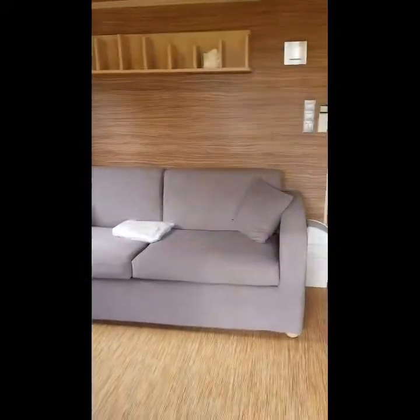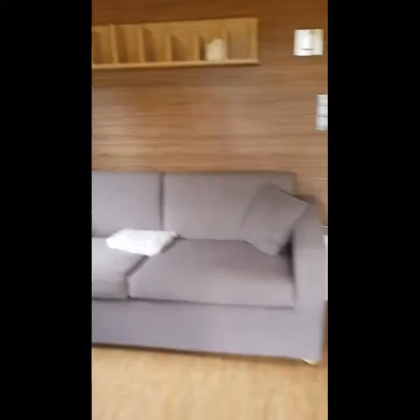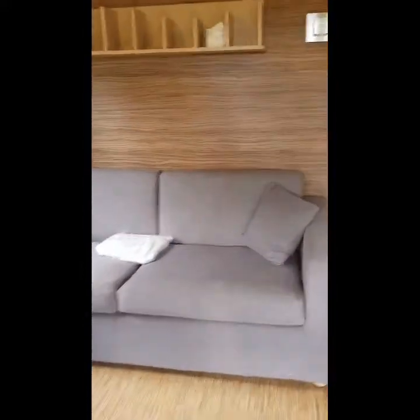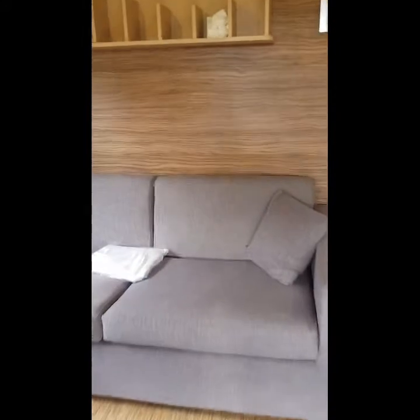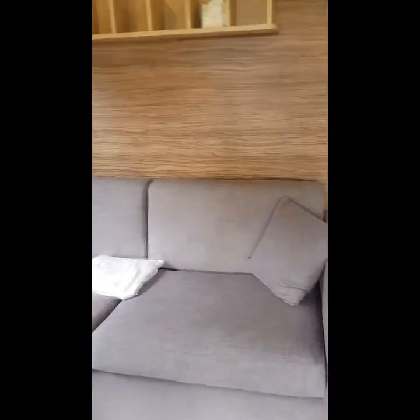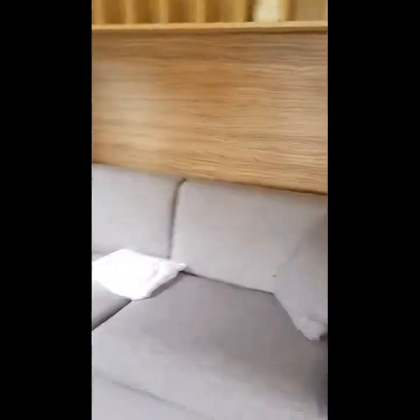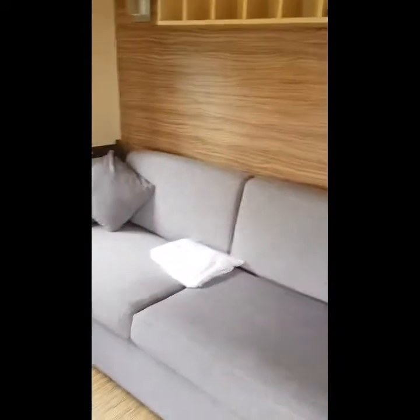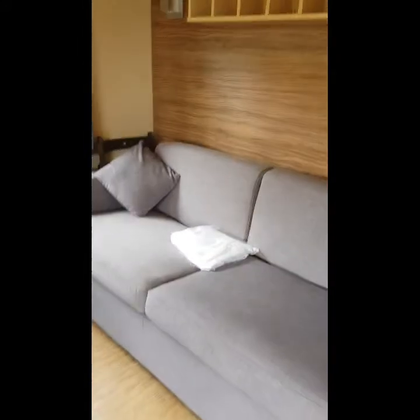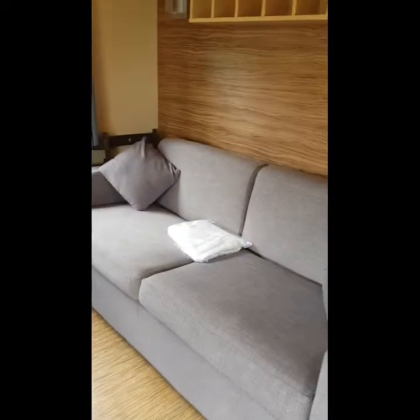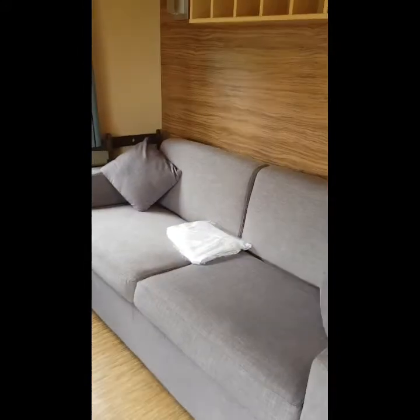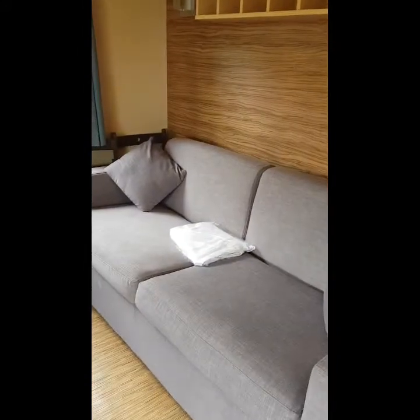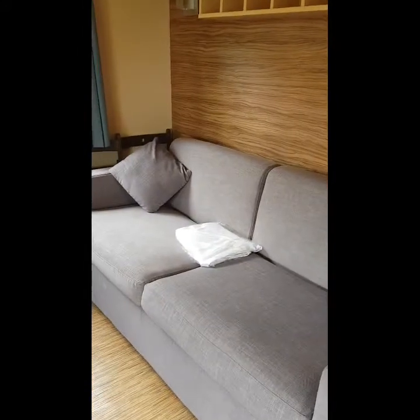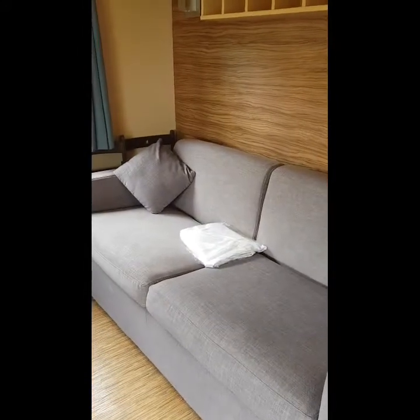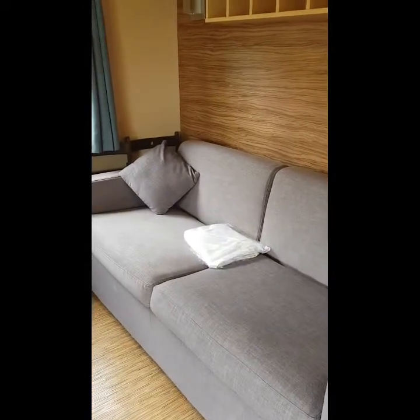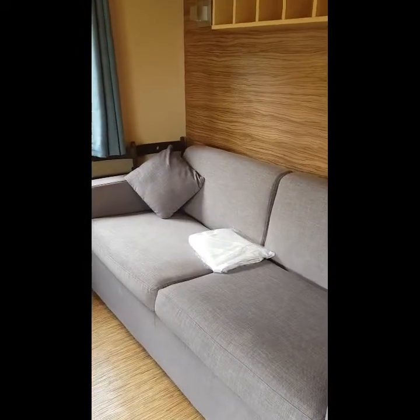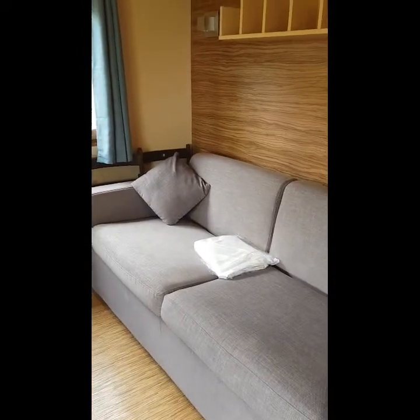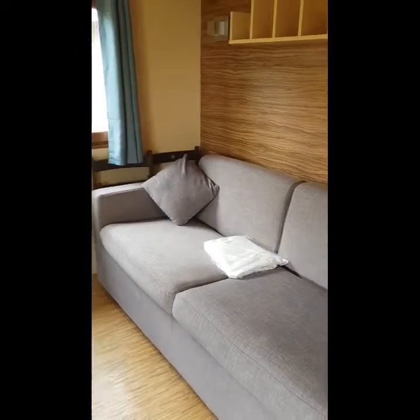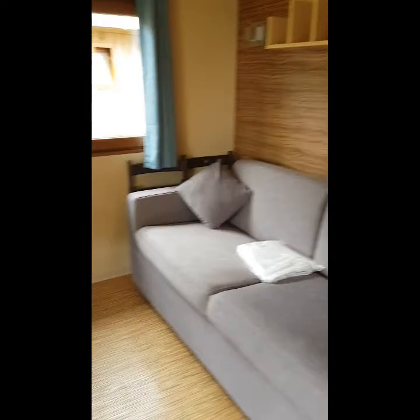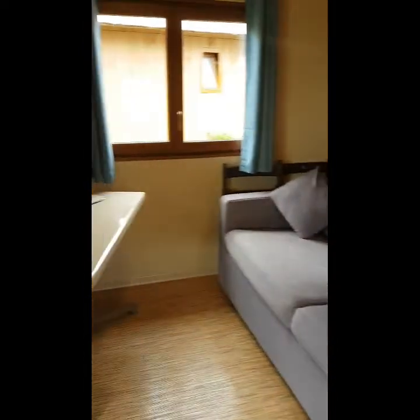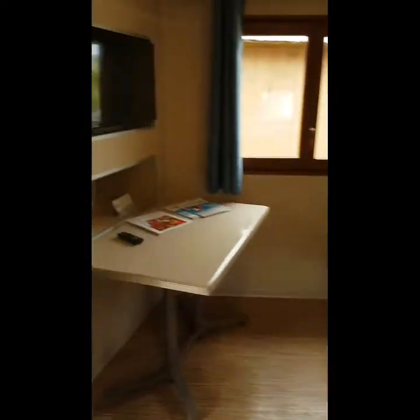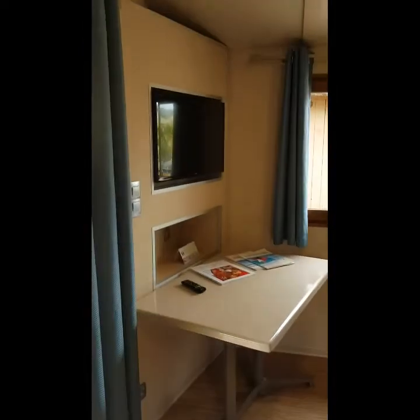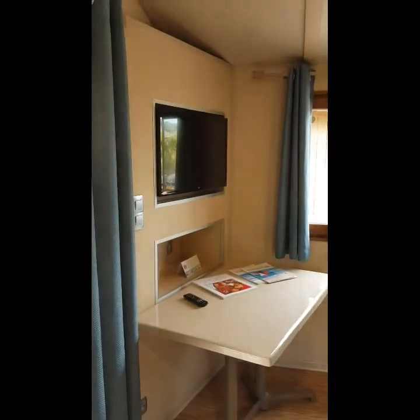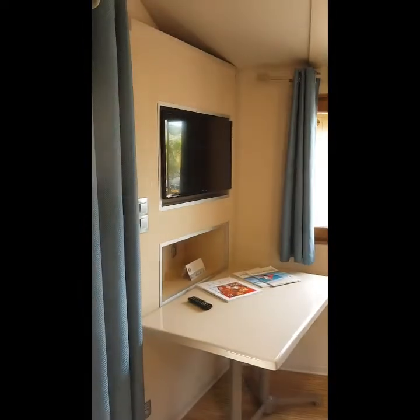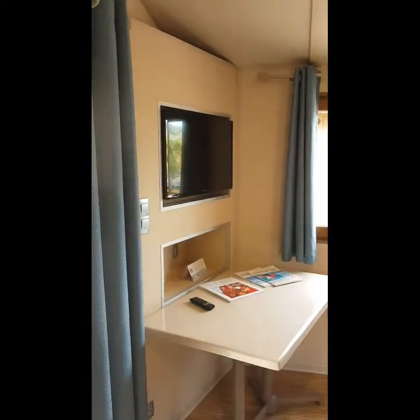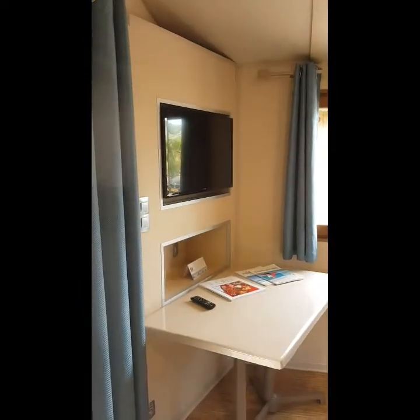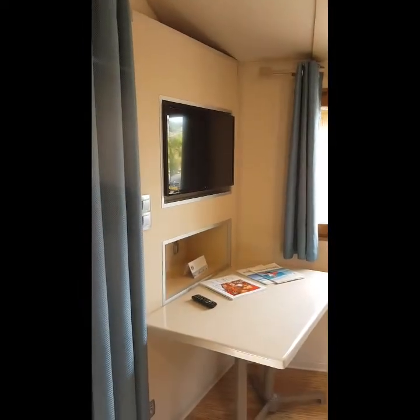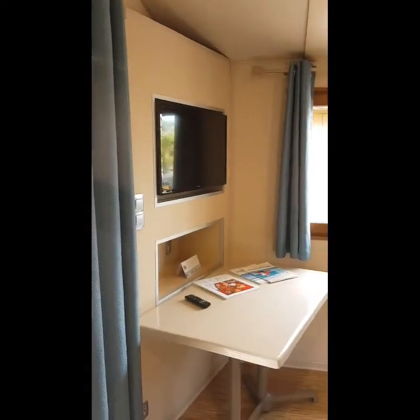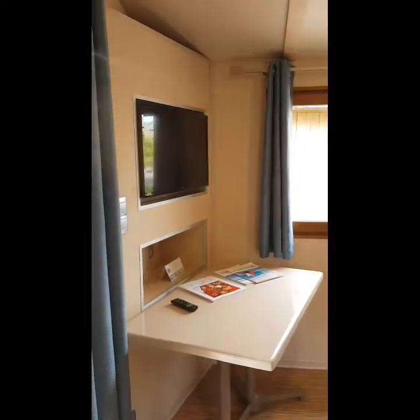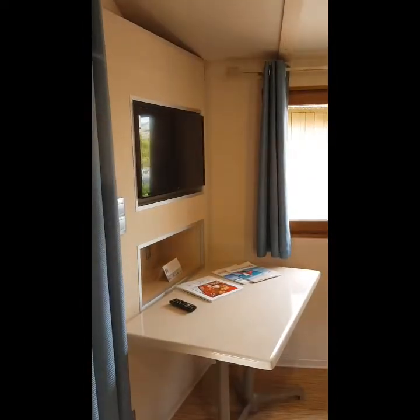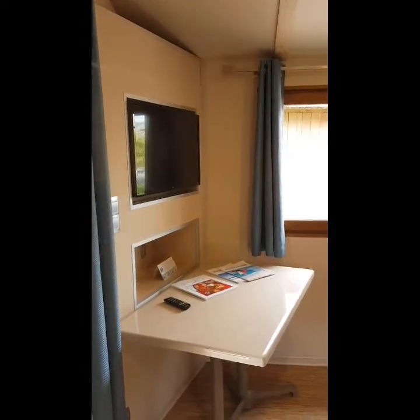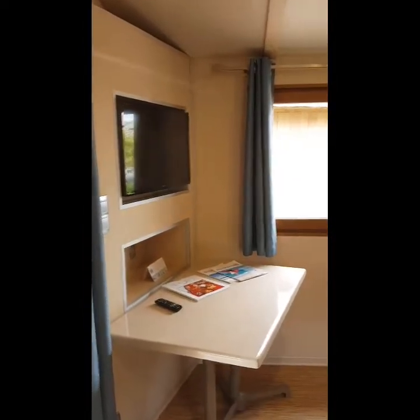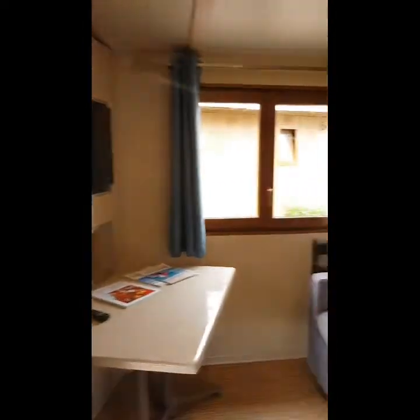First of all, this is the living area which has got a sofa bed. You can see the linen on there which is left out just in case you want to use it — we didn't need to use it. There's a television there which the kids were really grateful to have some English channels on.